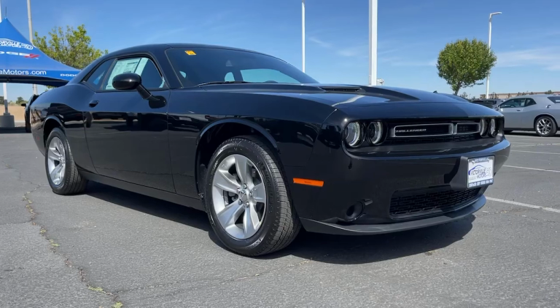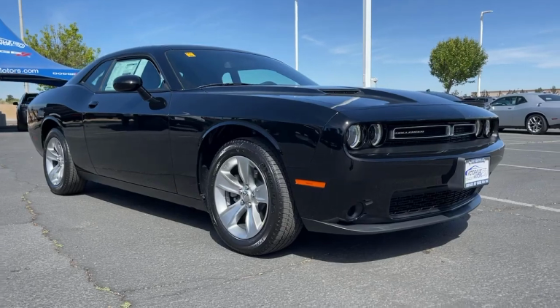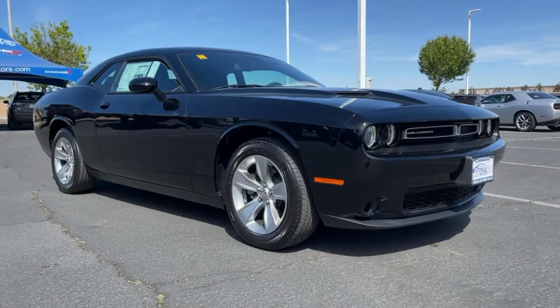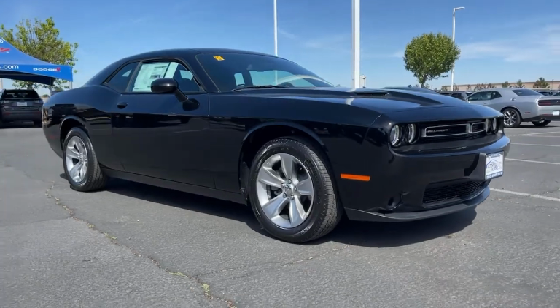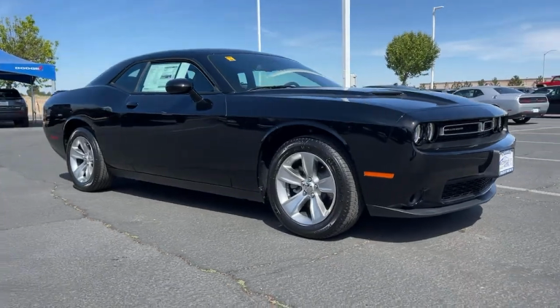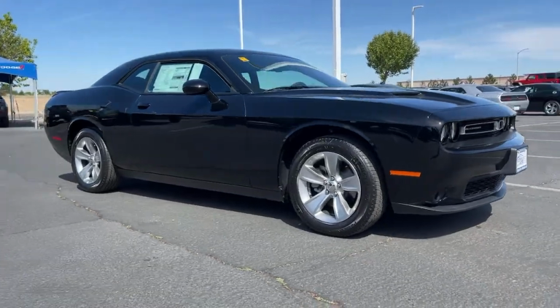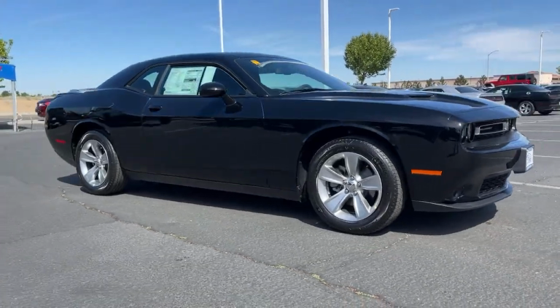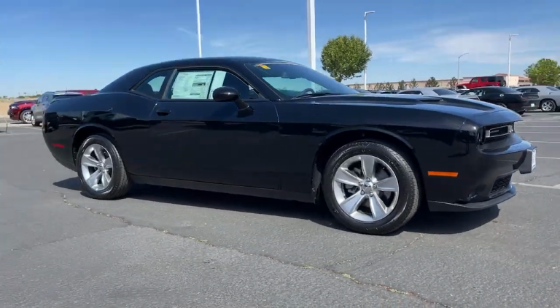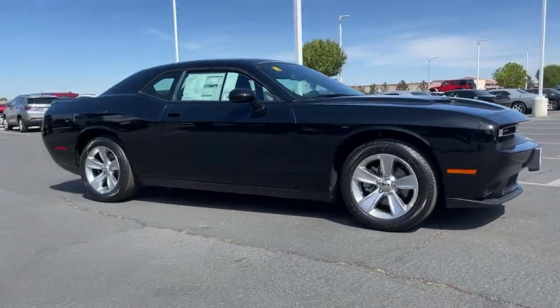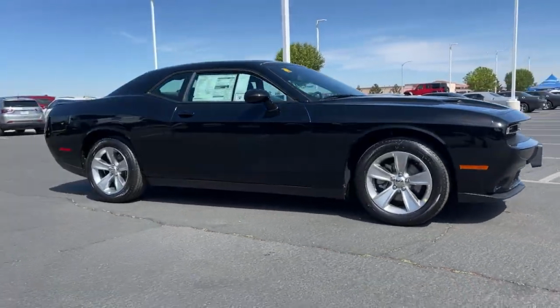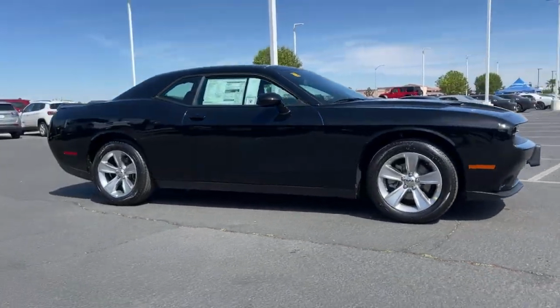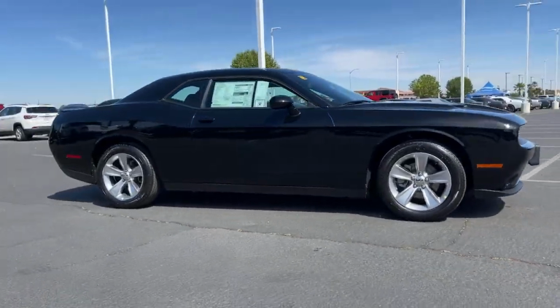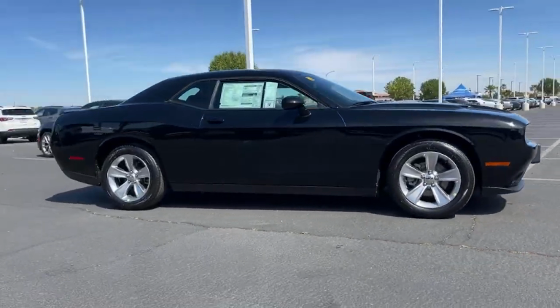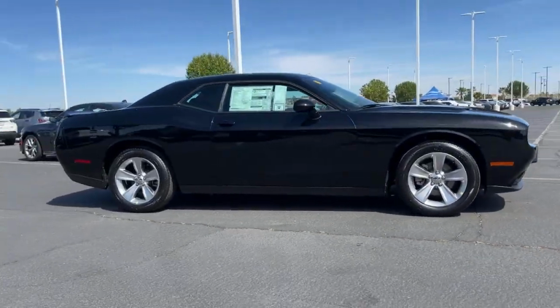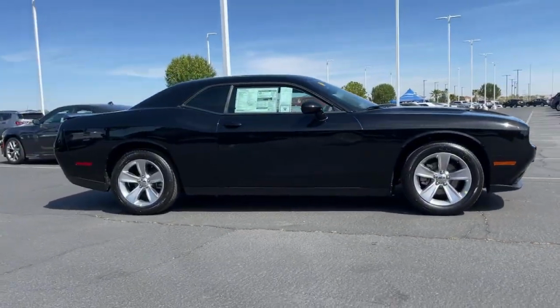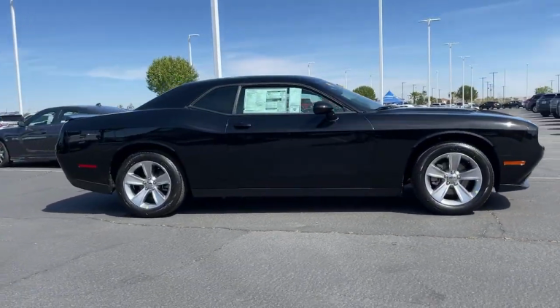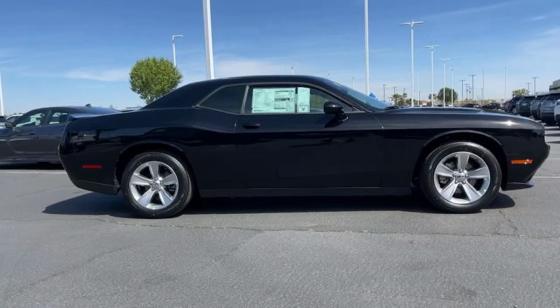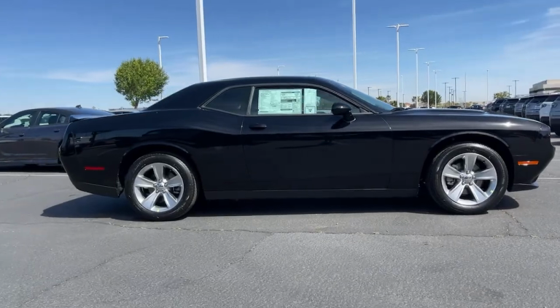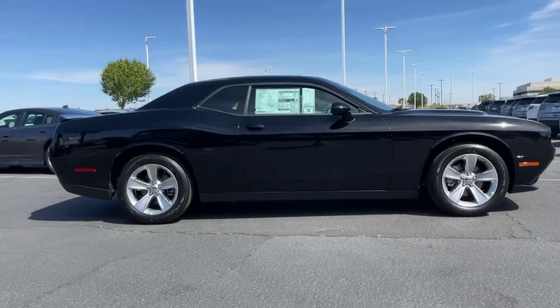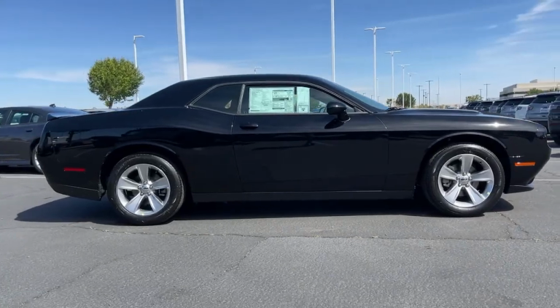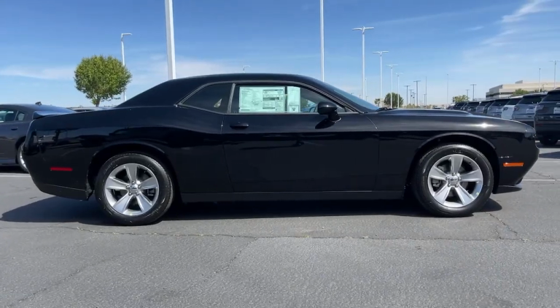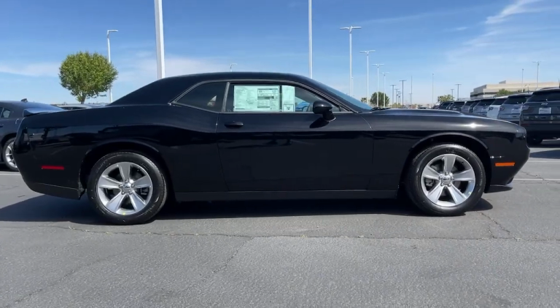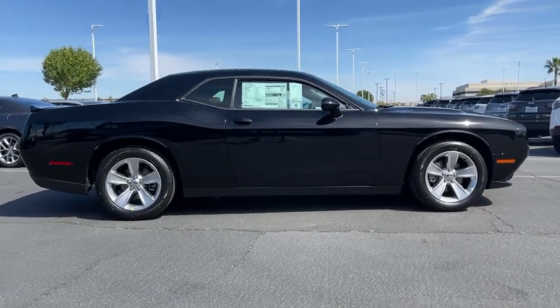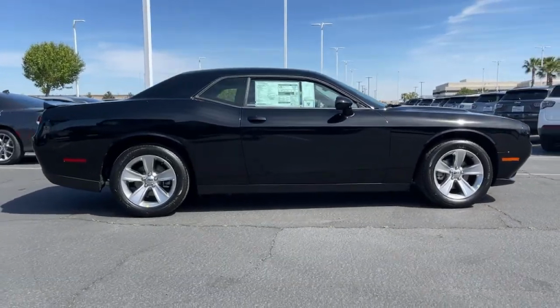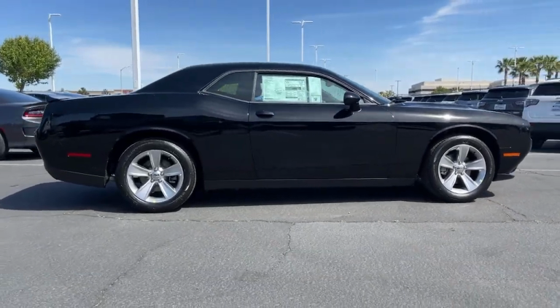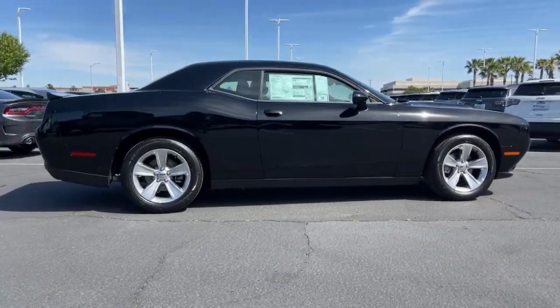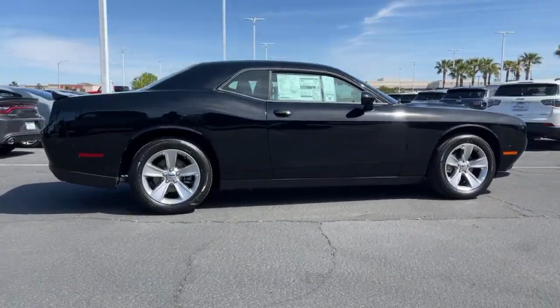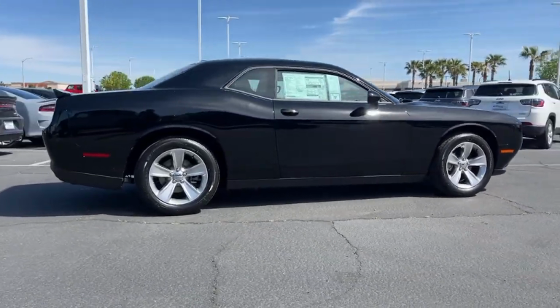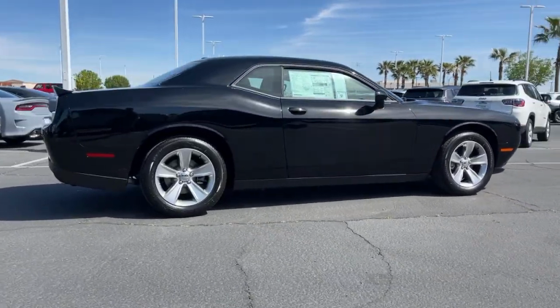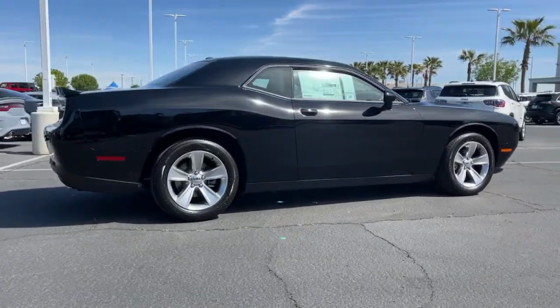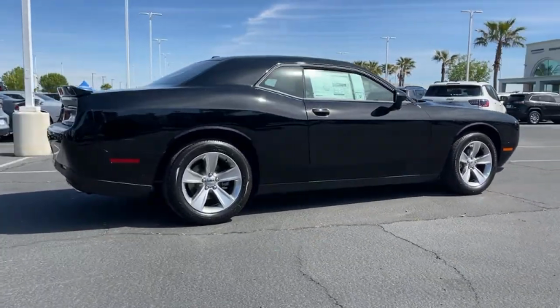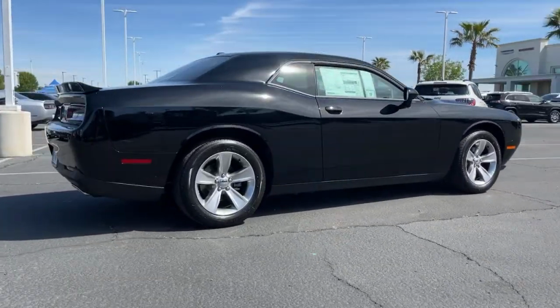Get into the 2021 Dodge Challenger. Drive with attitude in the uncompromising Challenger, the muscle car with a menacing stance and a fierce heart.